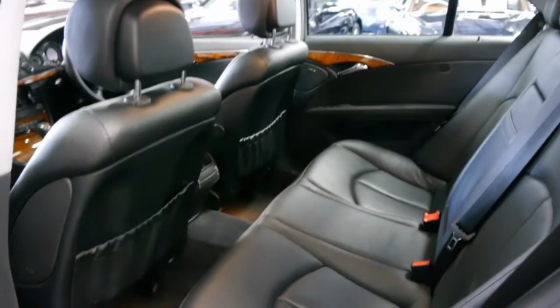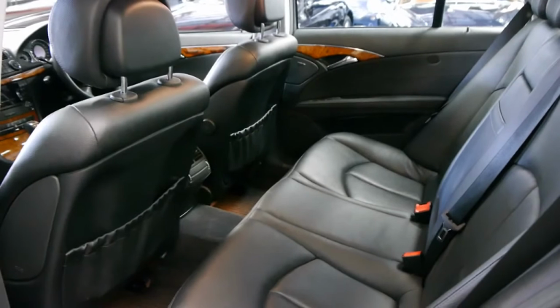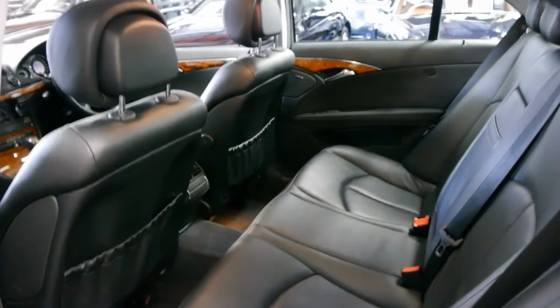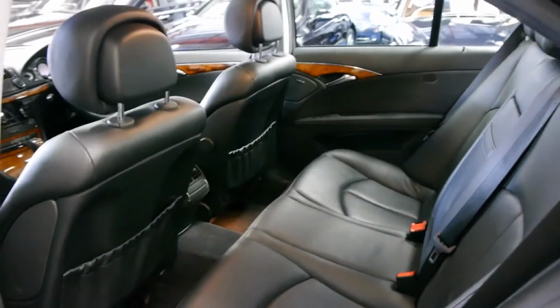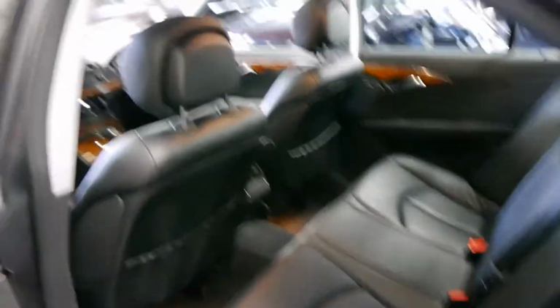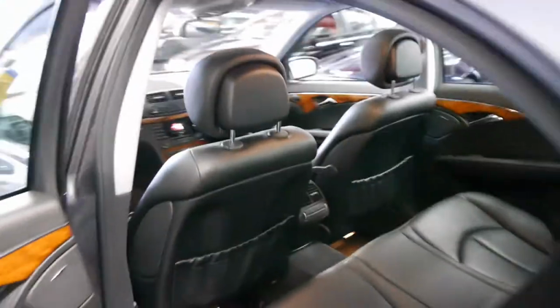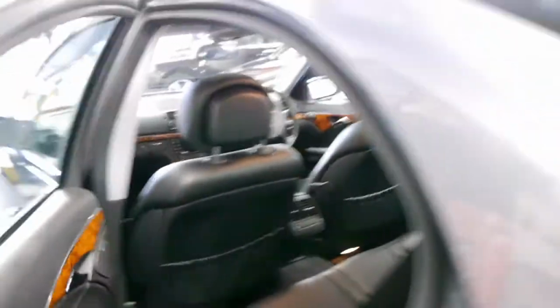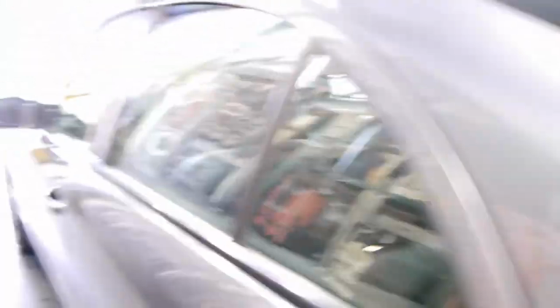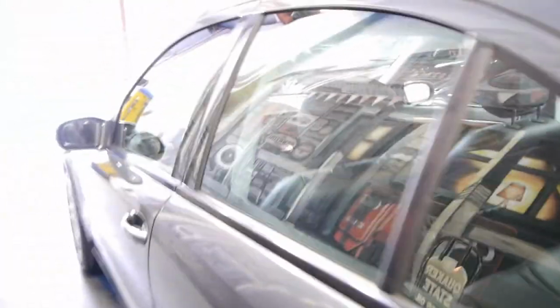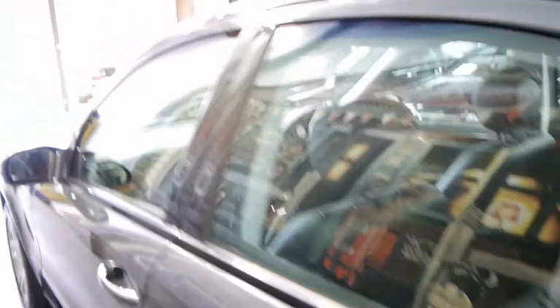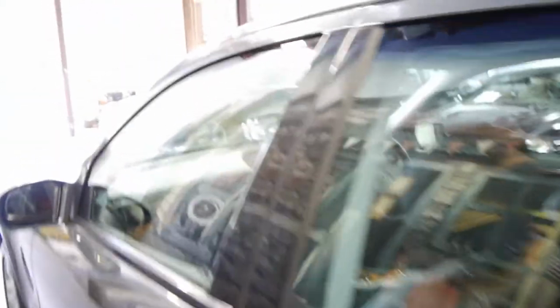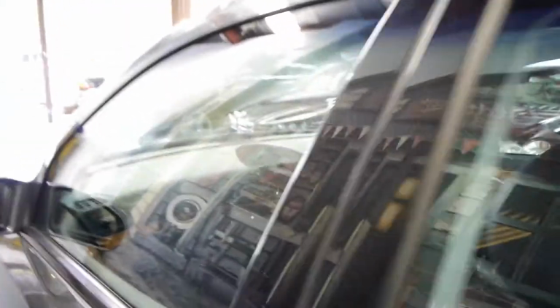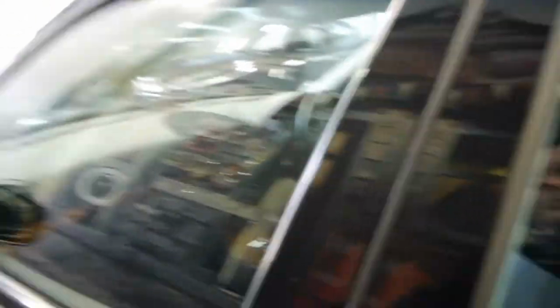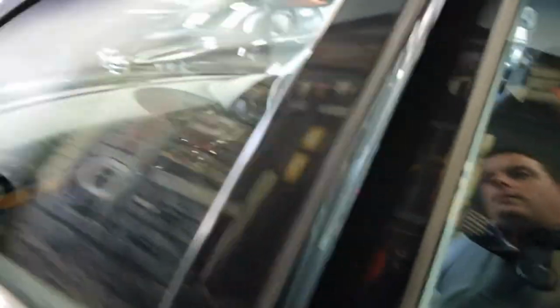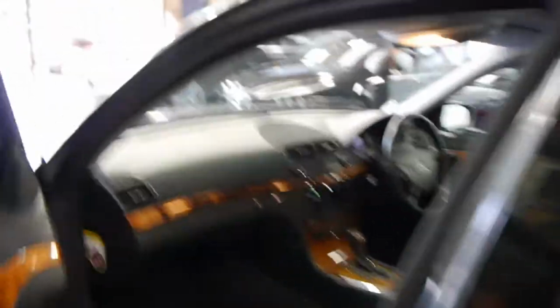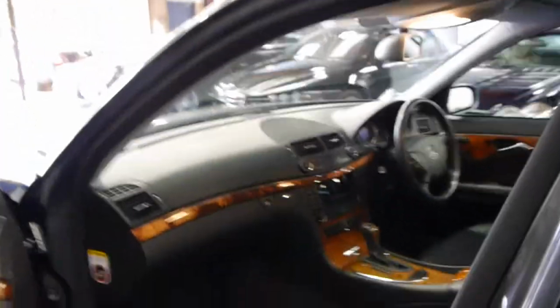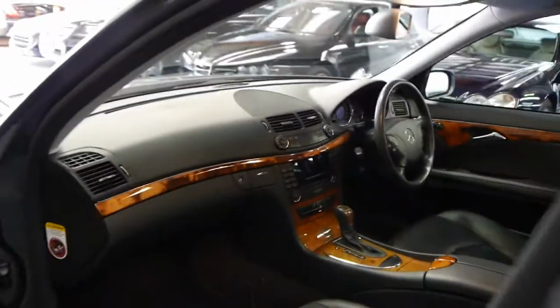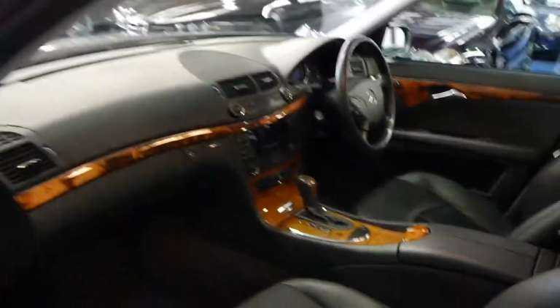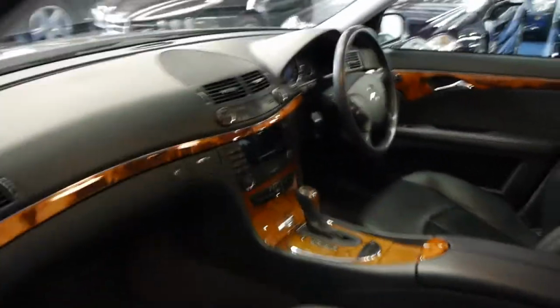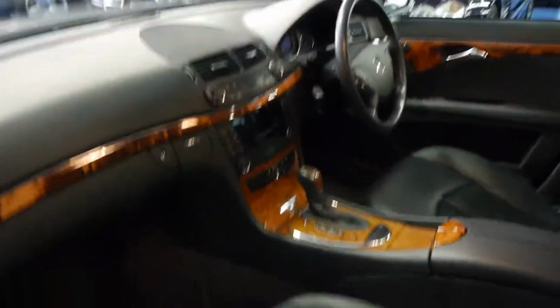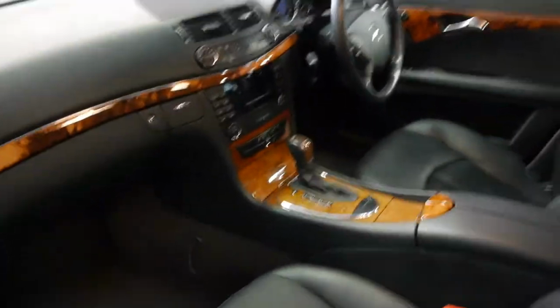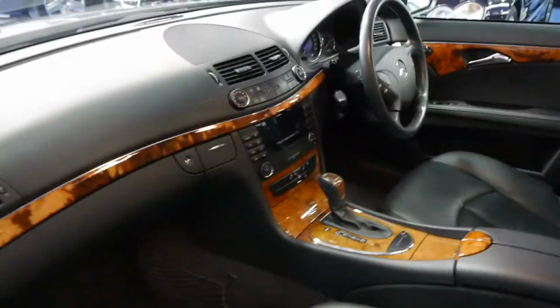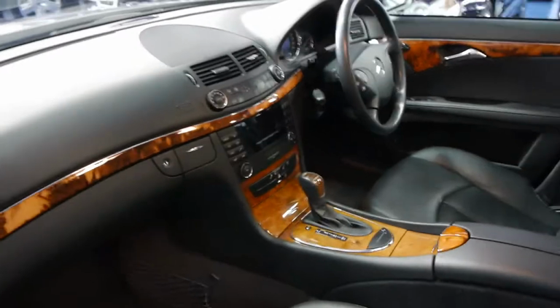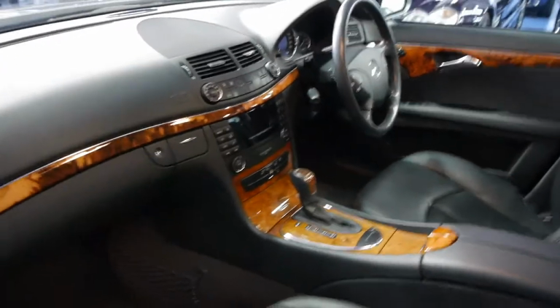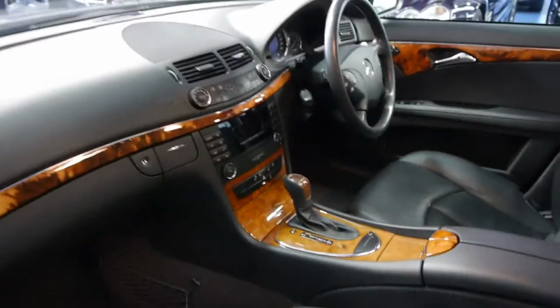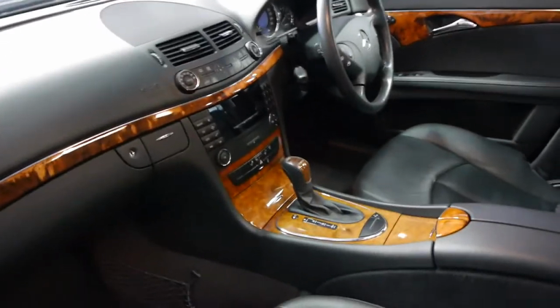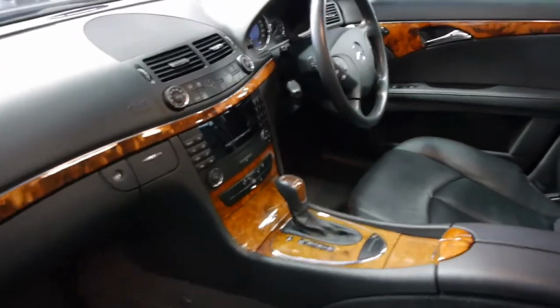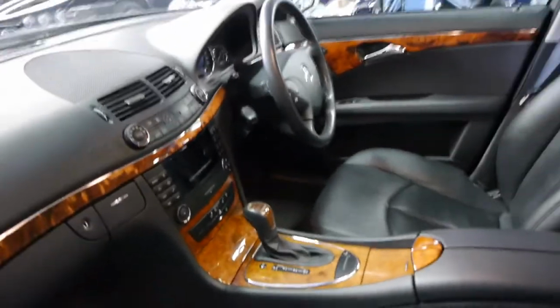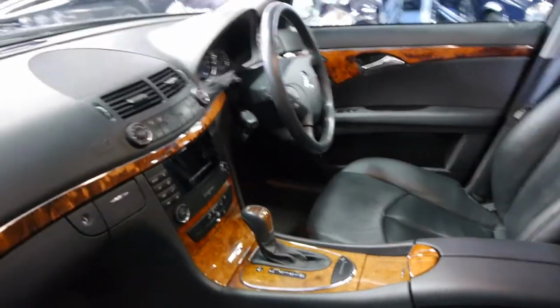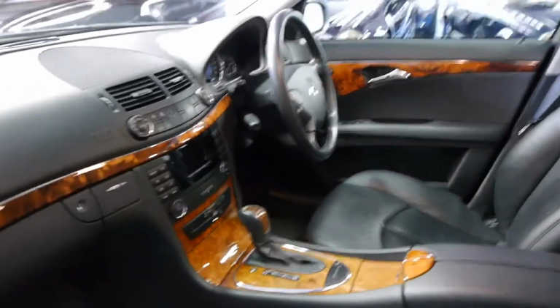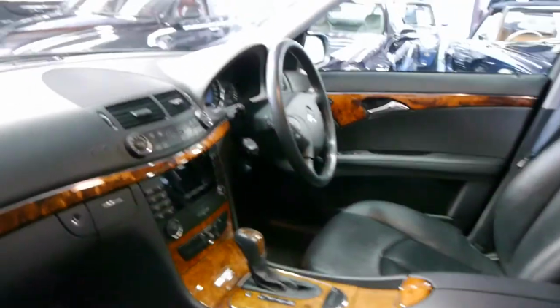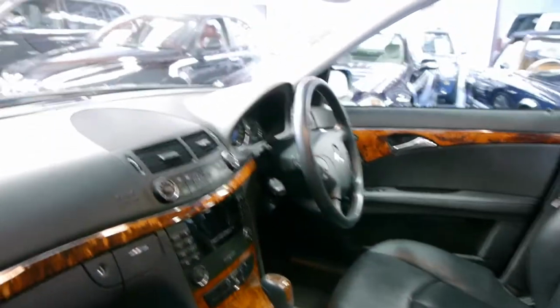All the leather is in very good condition. Being an Elegance it's got a lovely wood grain. It does come with a sunroof, it's got two remote keys to the car which is fantastic, and it's got the newer seven speed transmission.